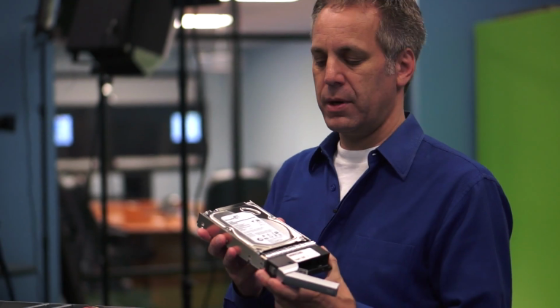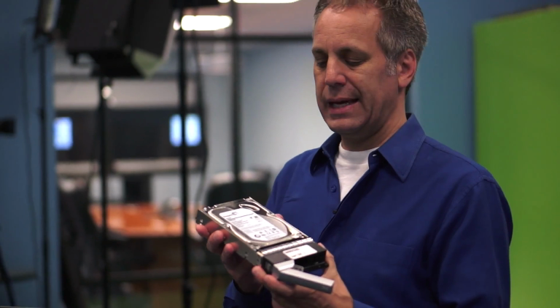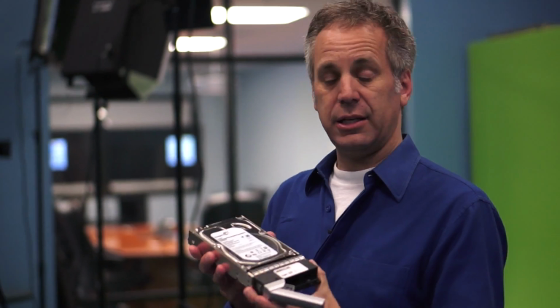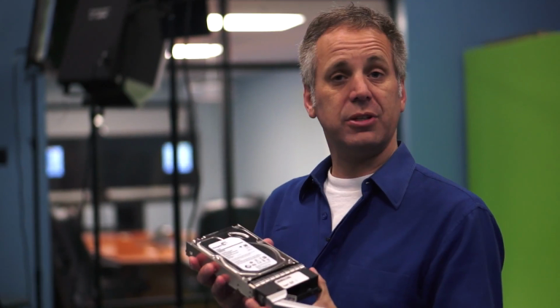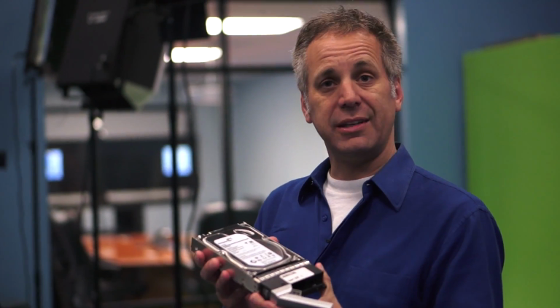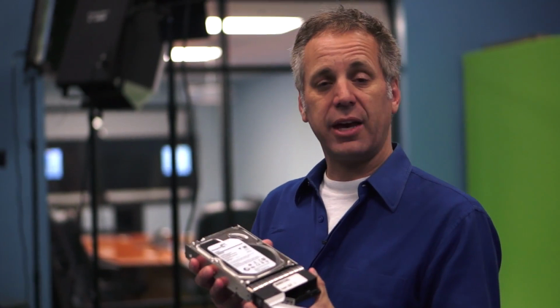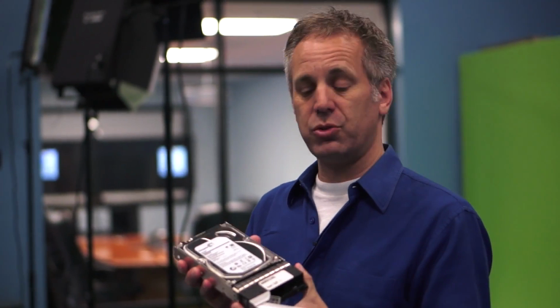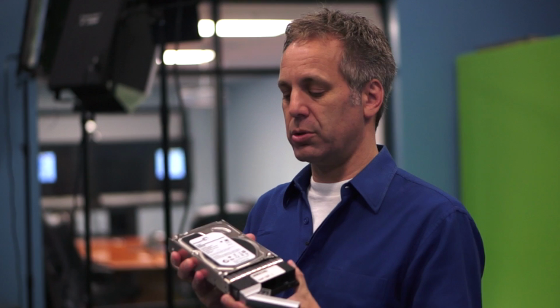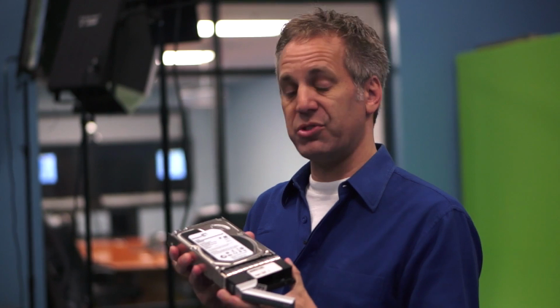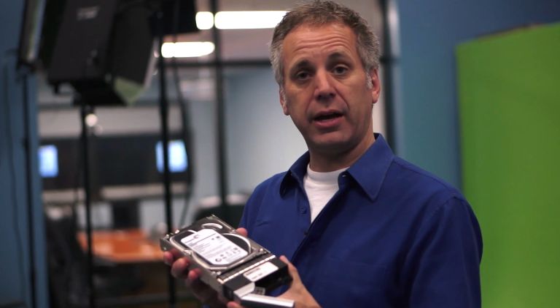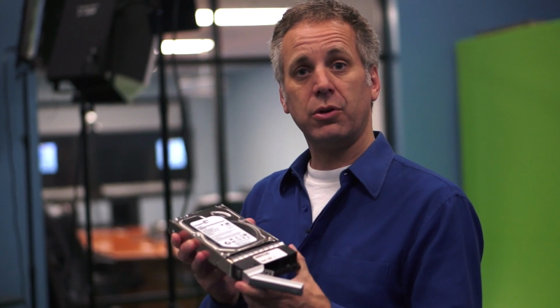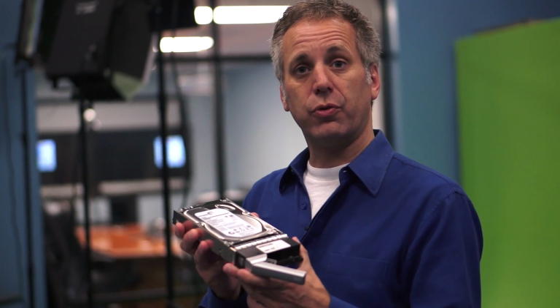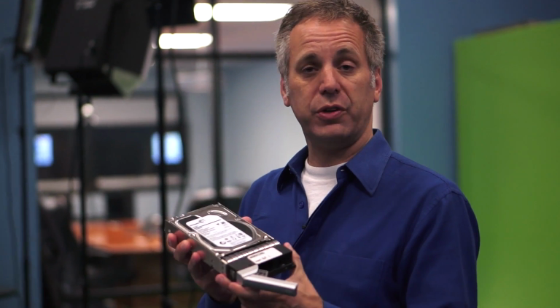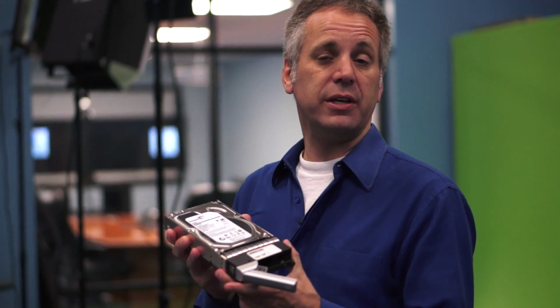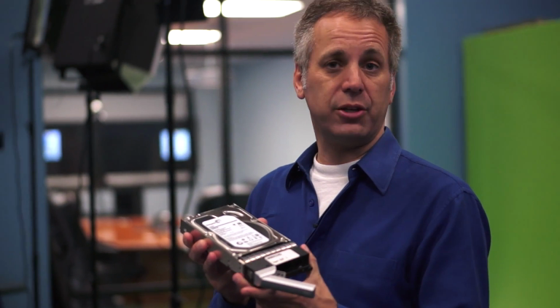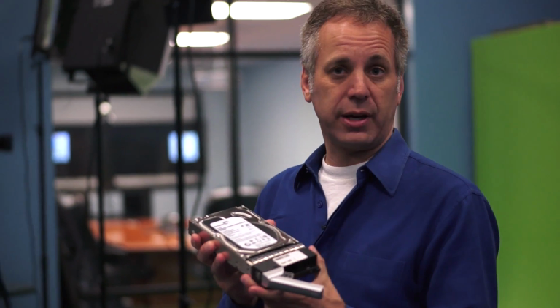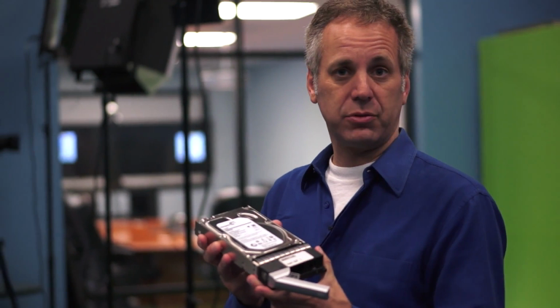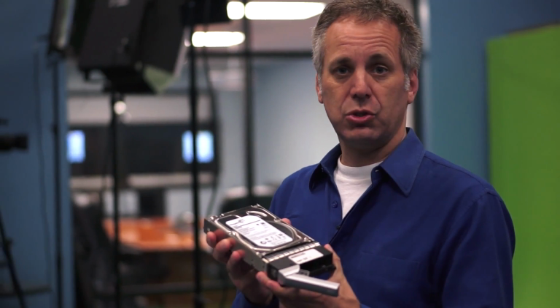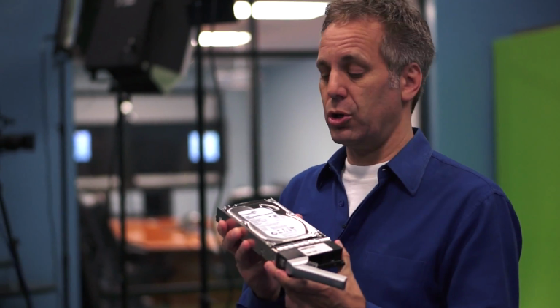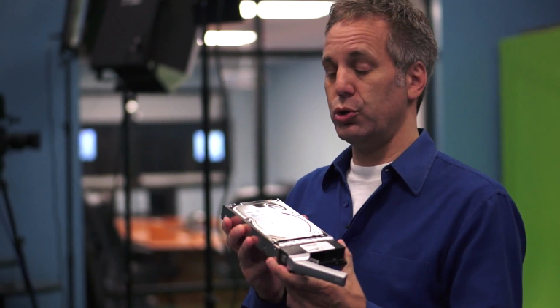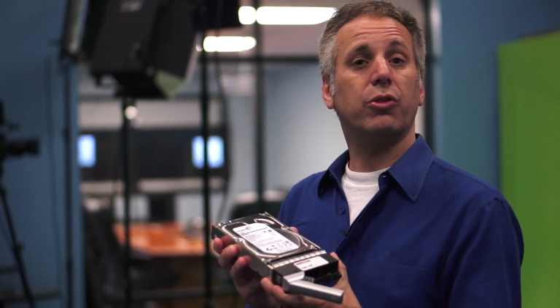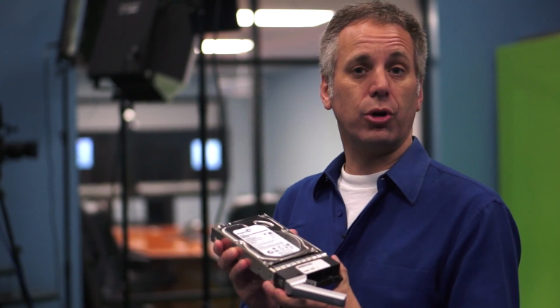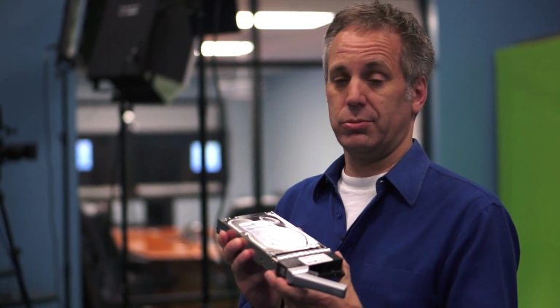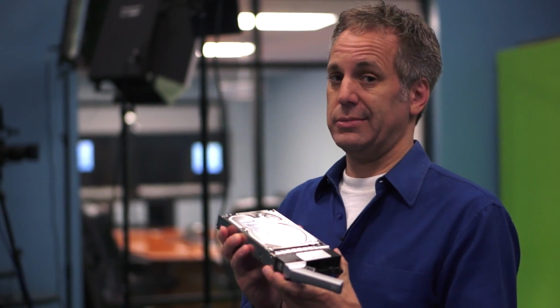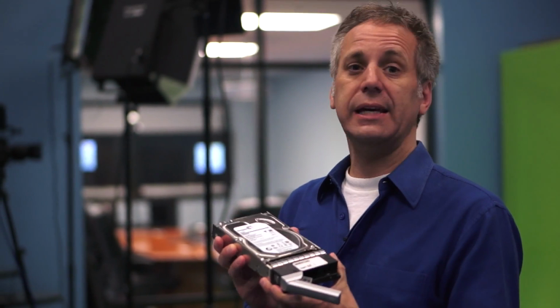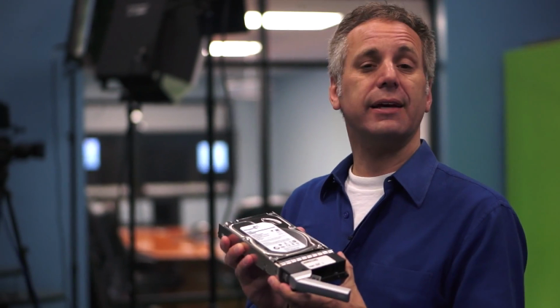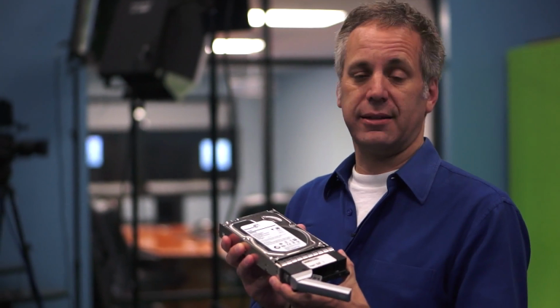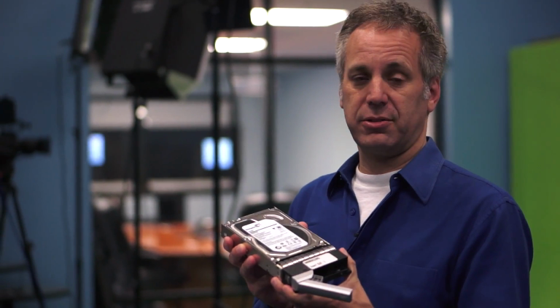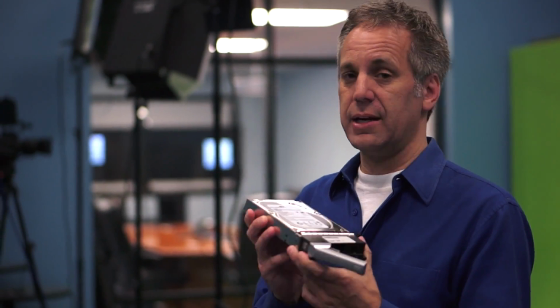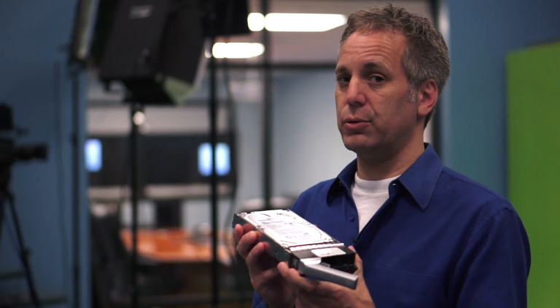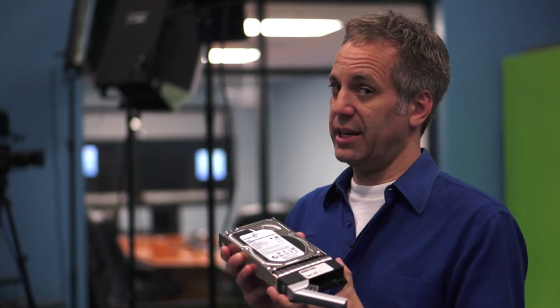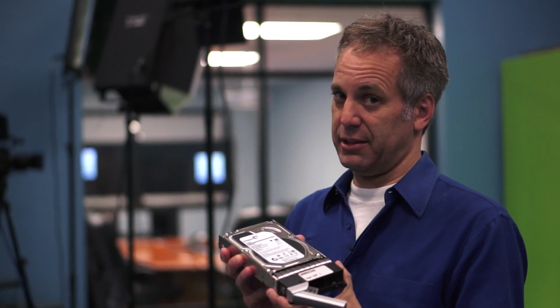In addition, these caddies were designed for 15k drives, so you can throw heat at this and it will take it.